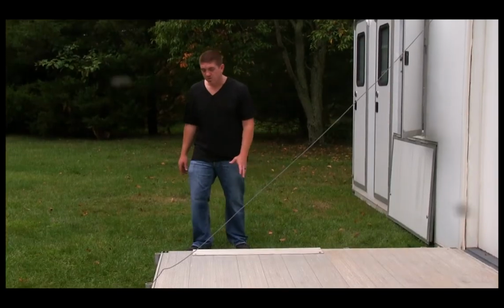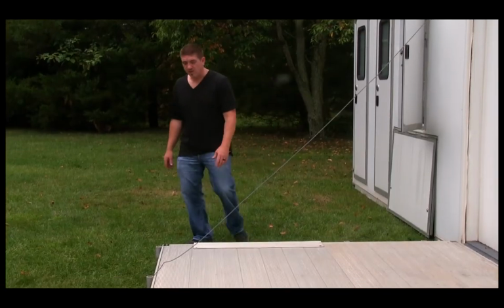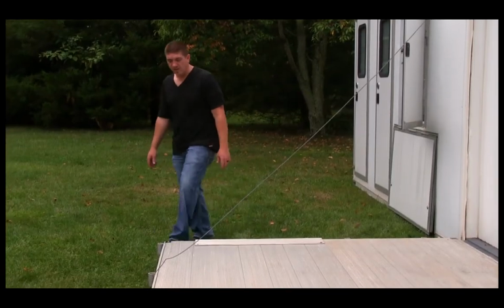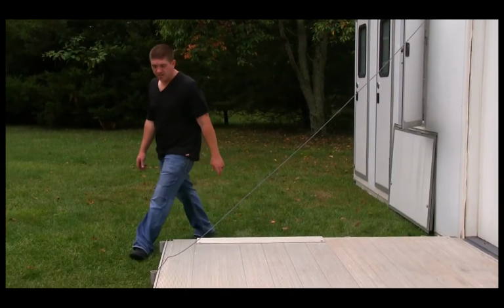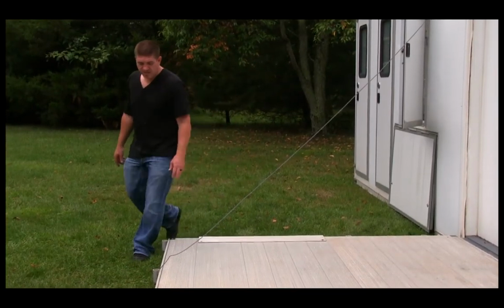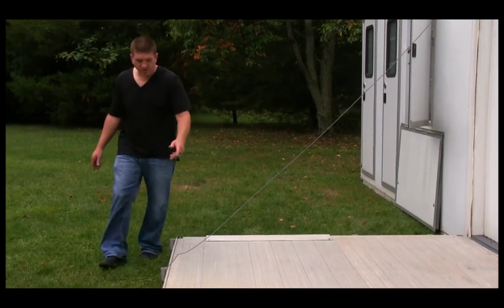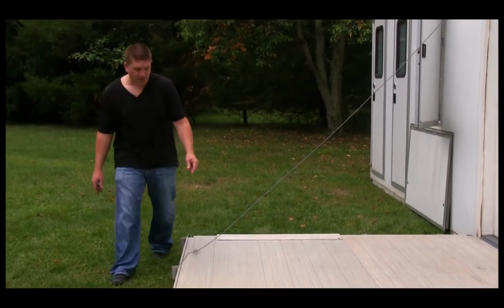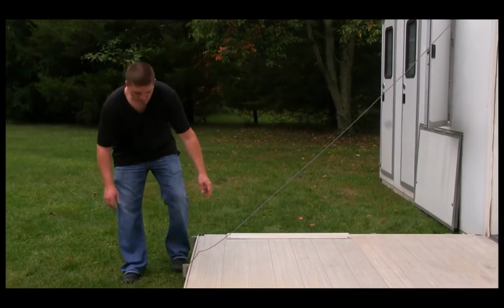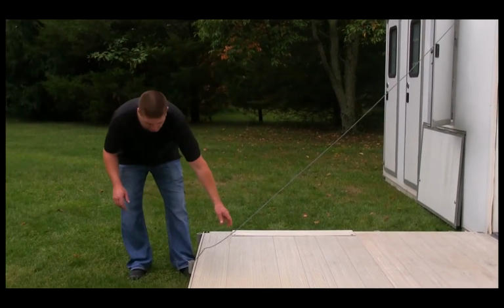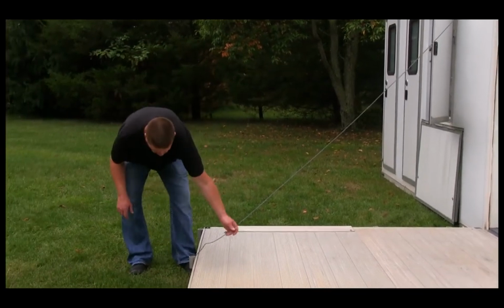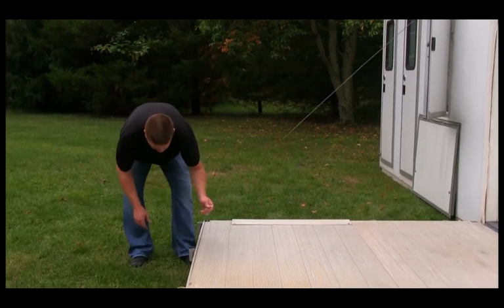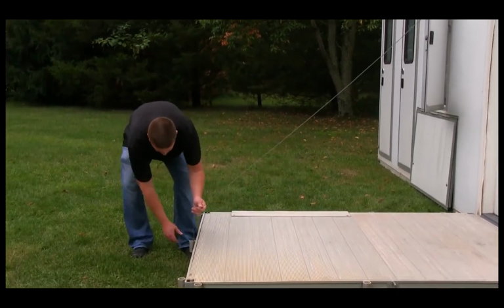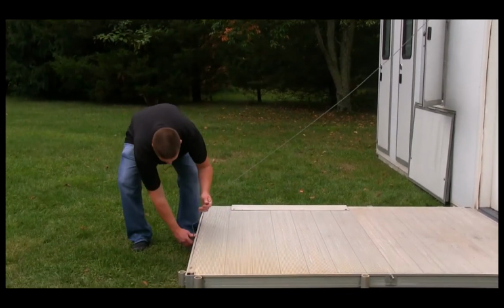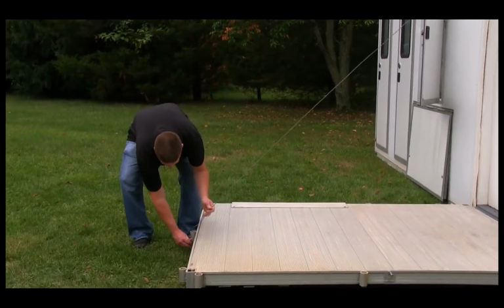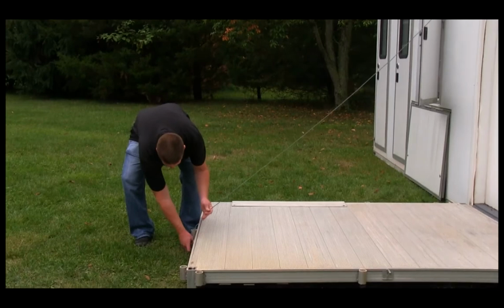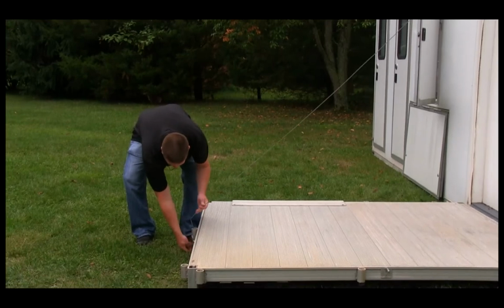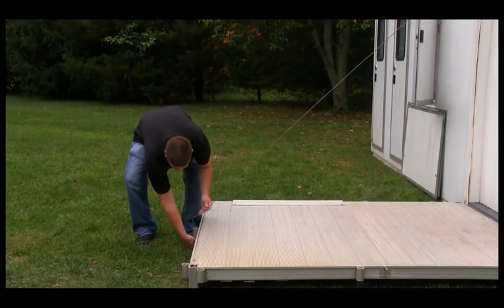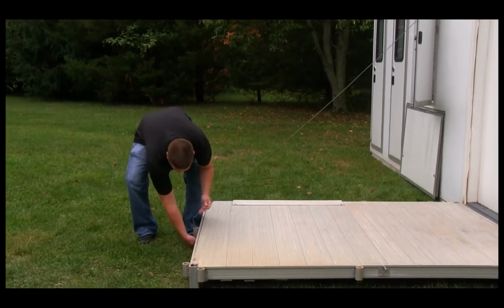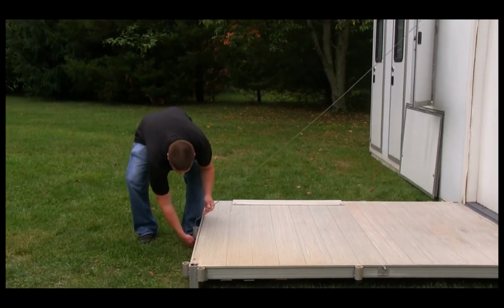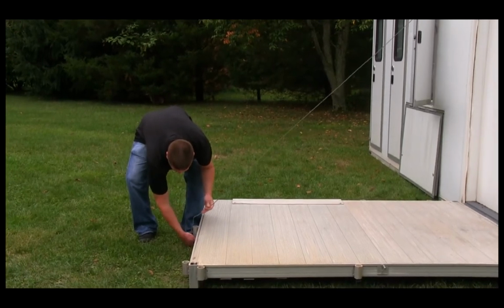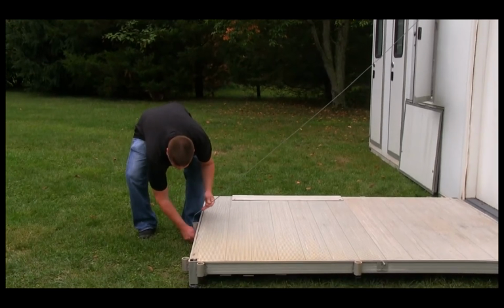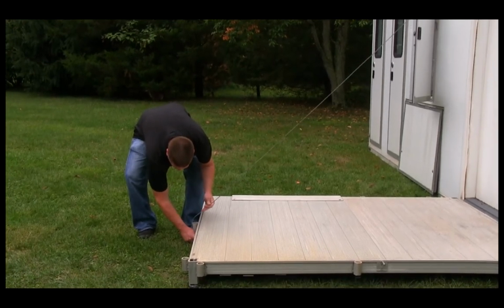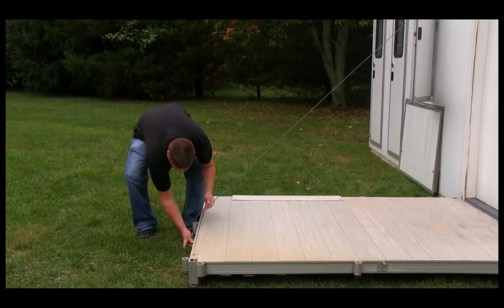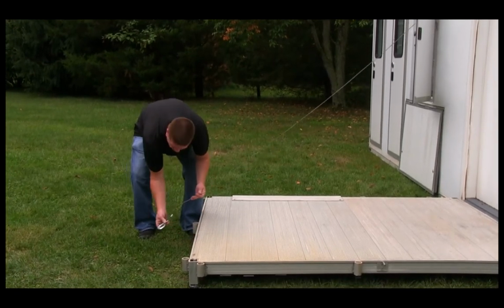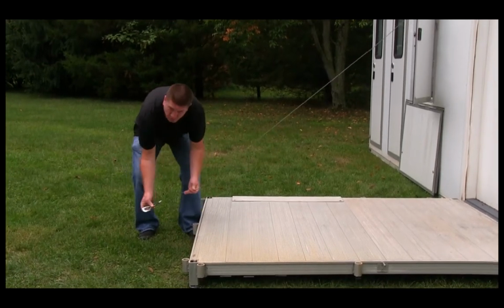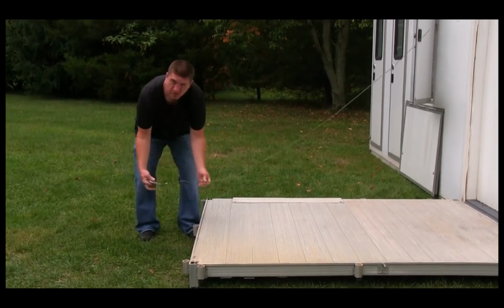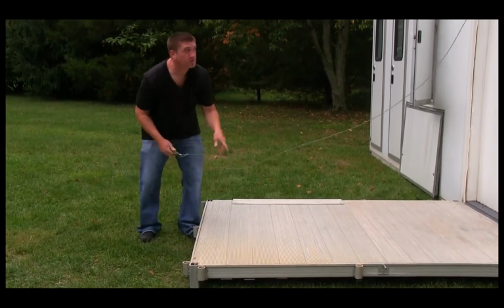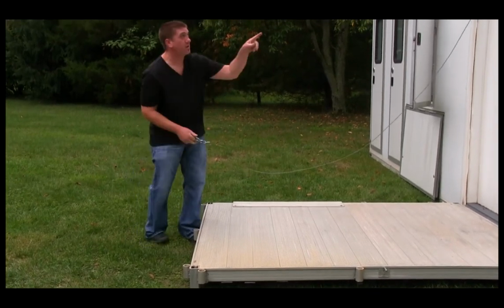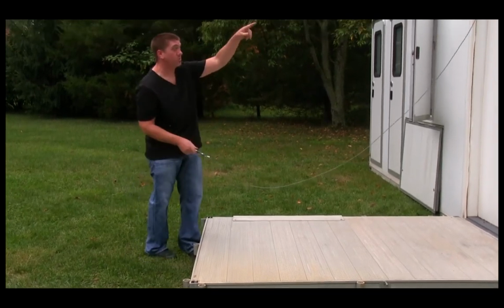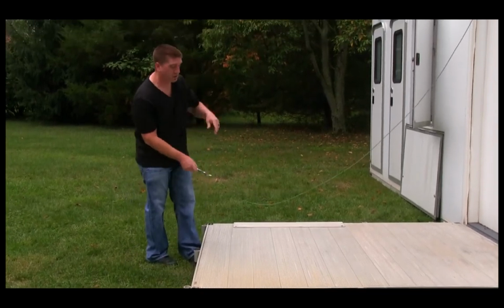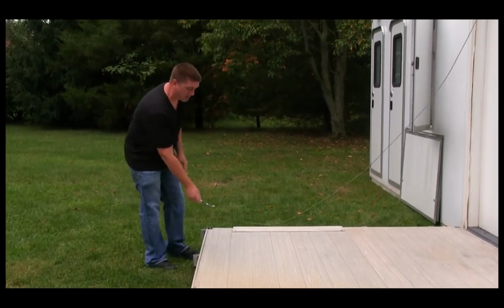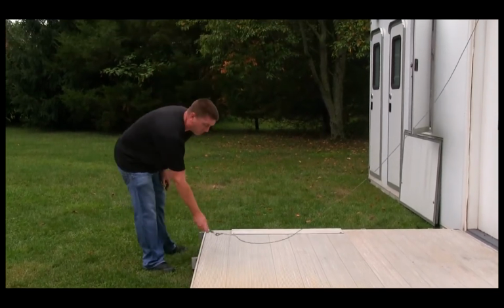Once the ADA landing is down and you've let a little bit of extra pressure off the cable here, you just want to unhook and then we'll roll it back up.